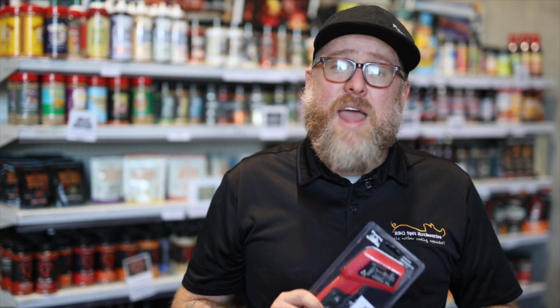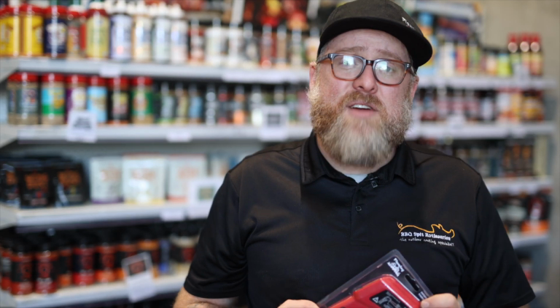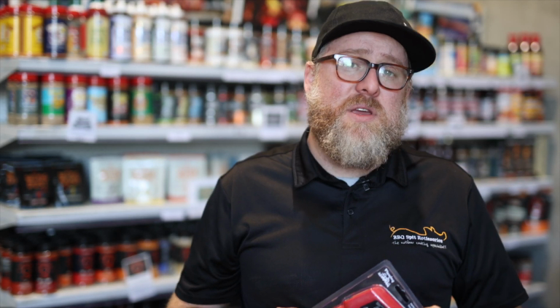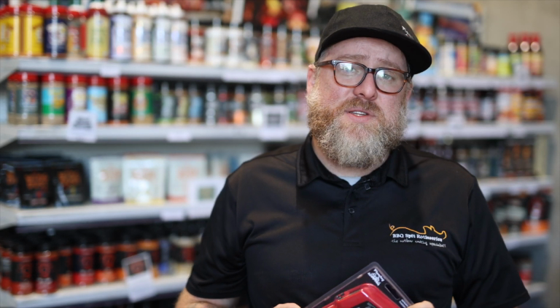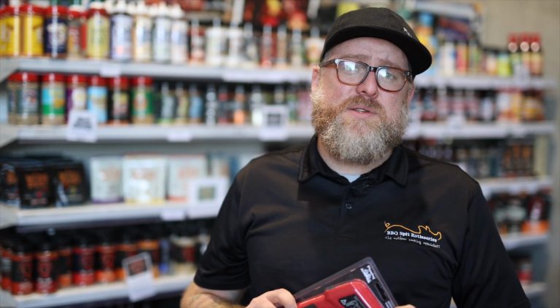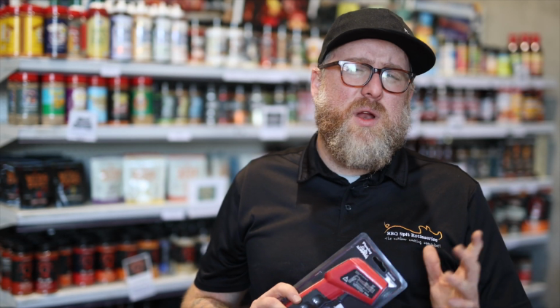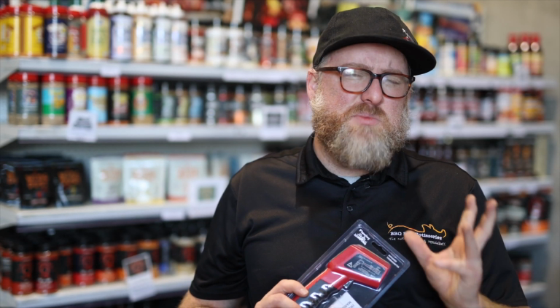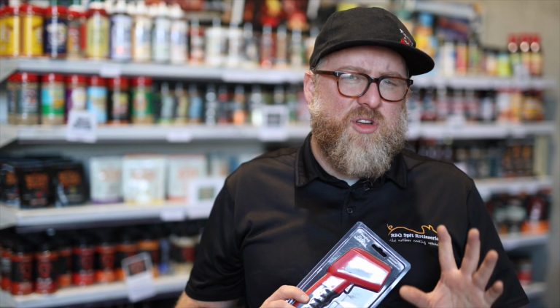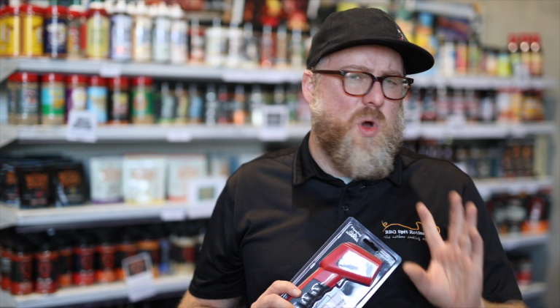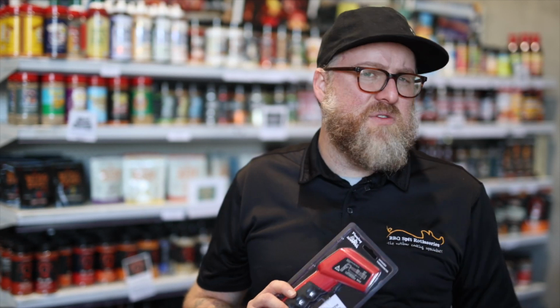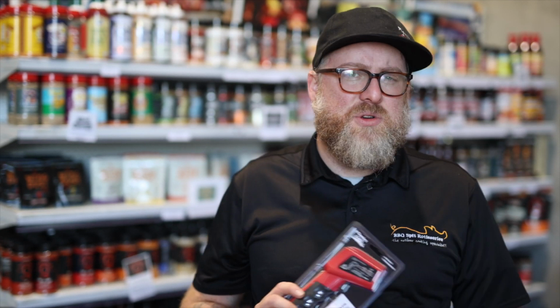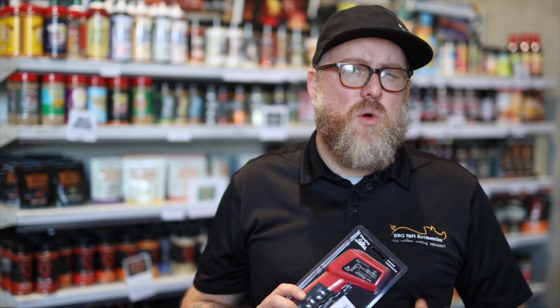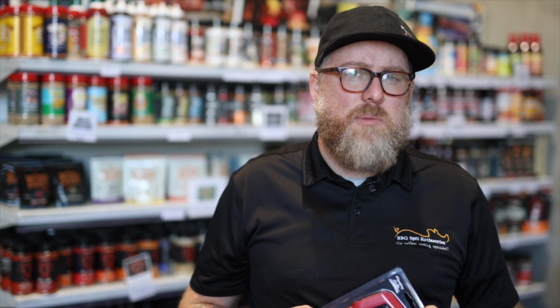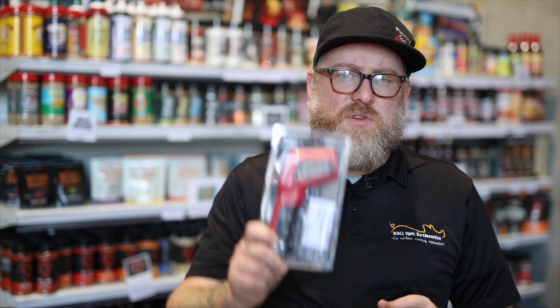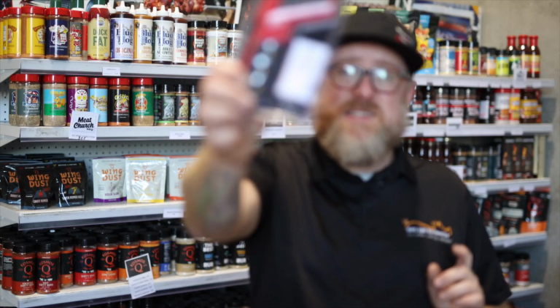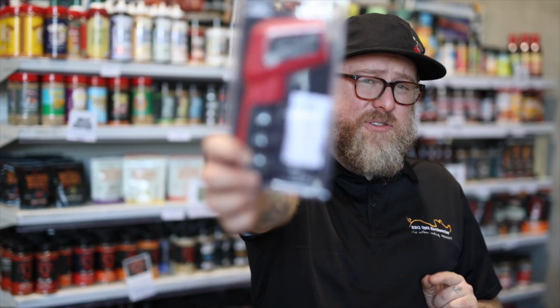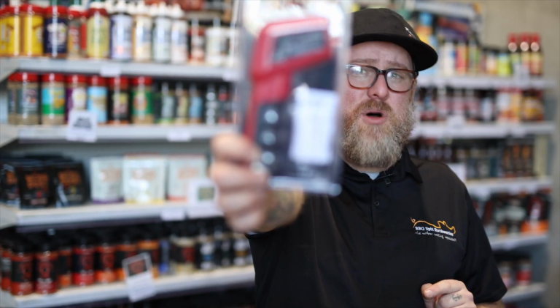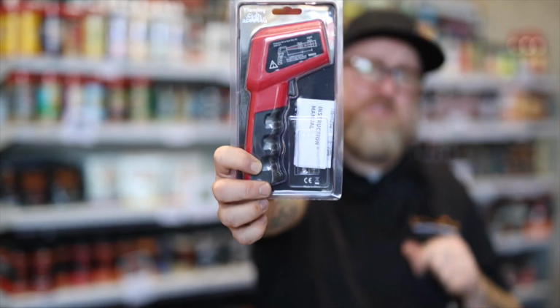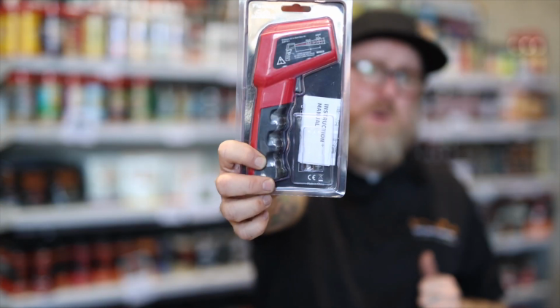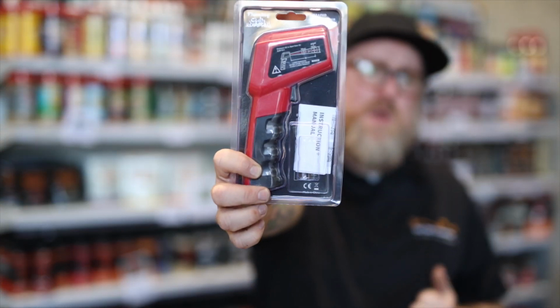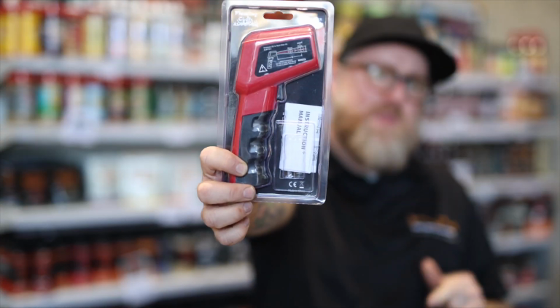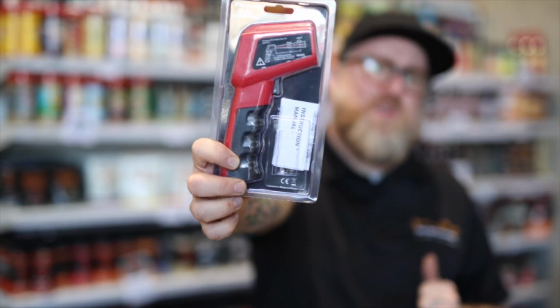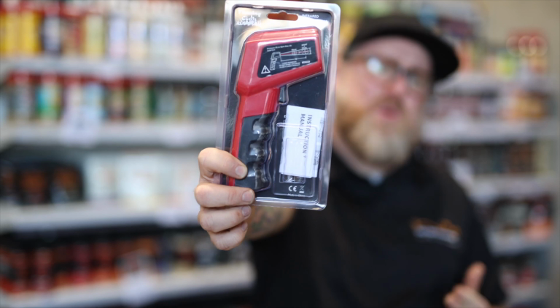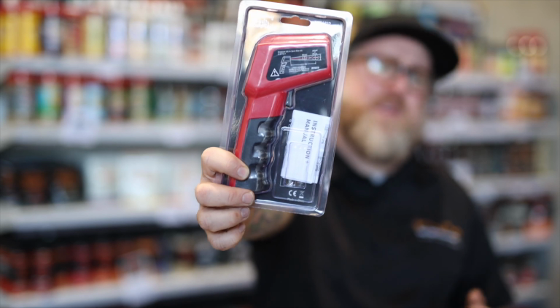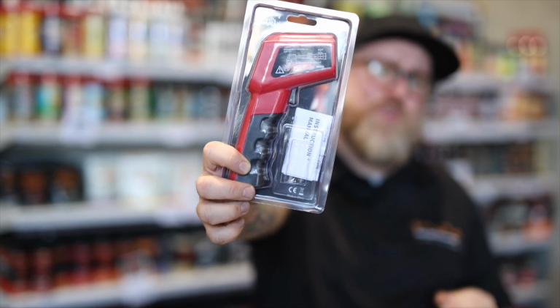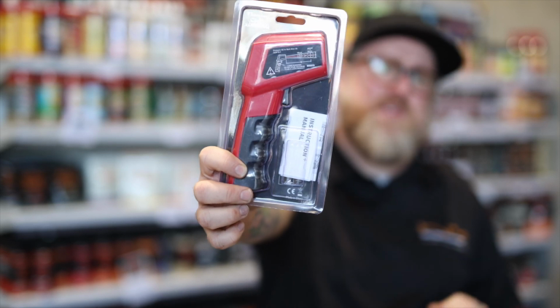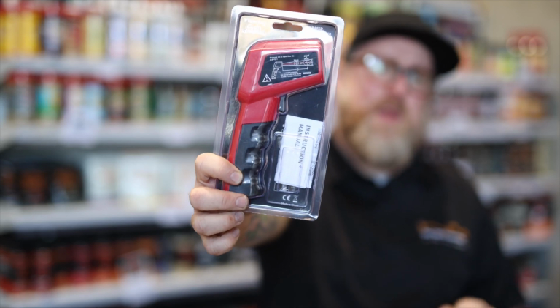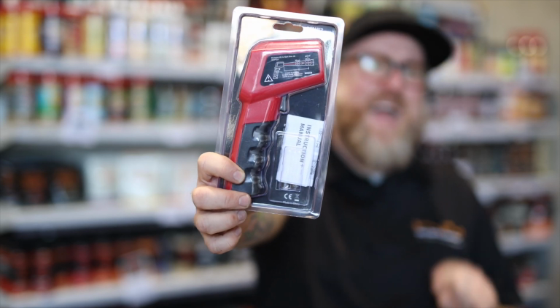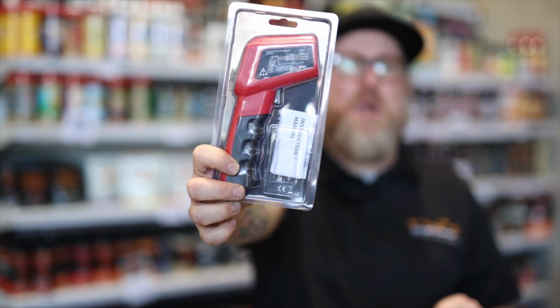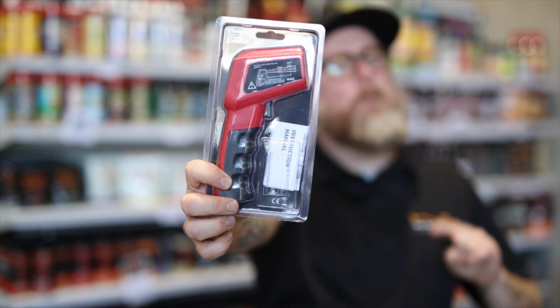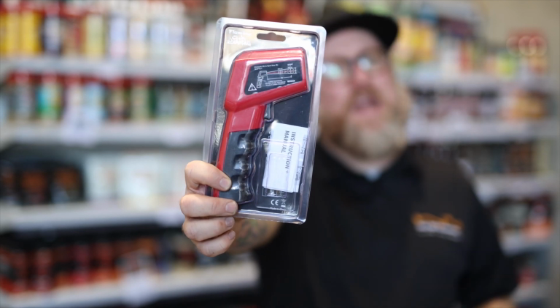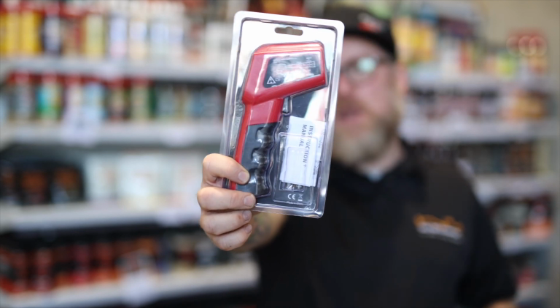Hey guys, Ken from BBQ's Fit Rotisseries. Are you wanting to know those perfect temperatures in your wood fire pizza oven? This is an infrared thermometer from Flaming Colts. You point this at the surface that you're cooking on, it's gonna give you an instant read and most accurate read, more than anything analog.